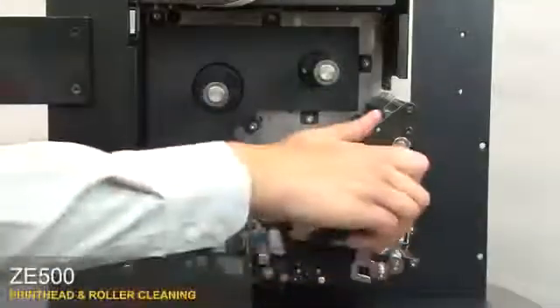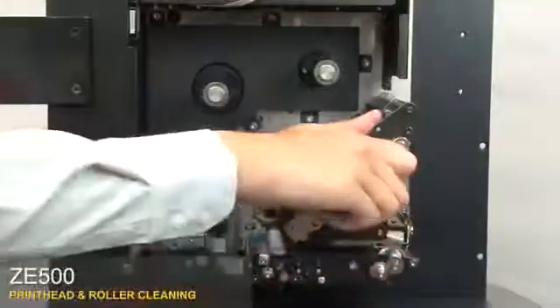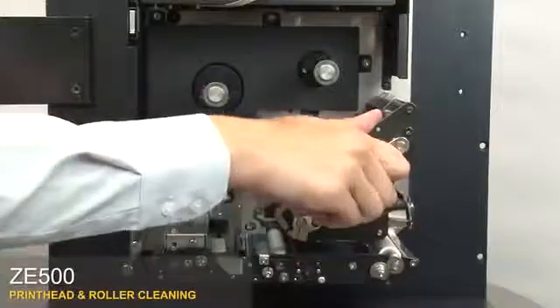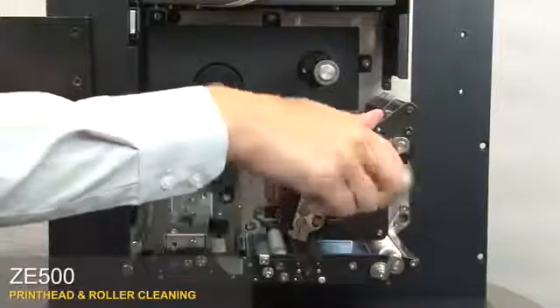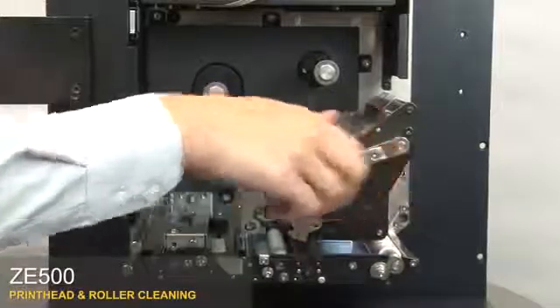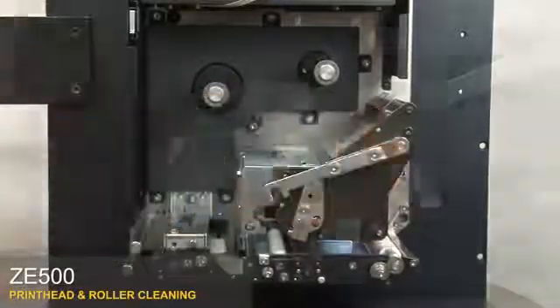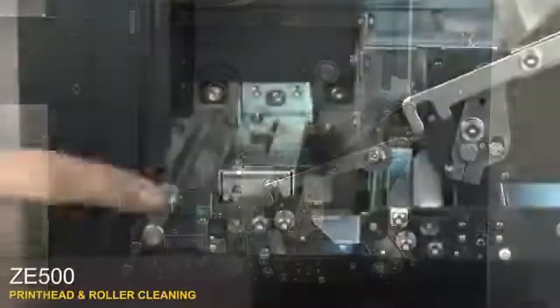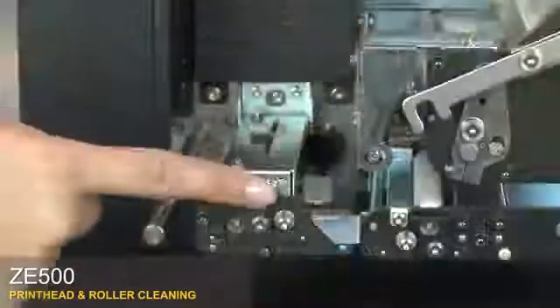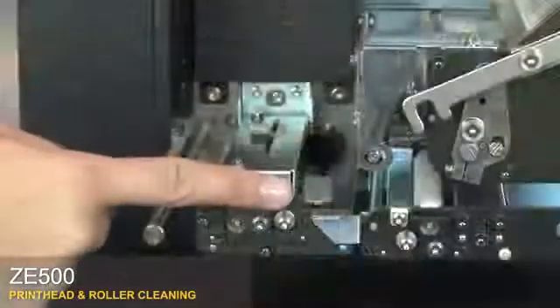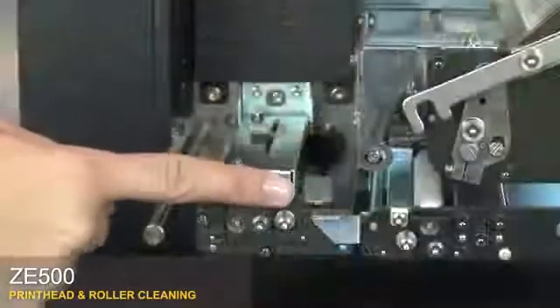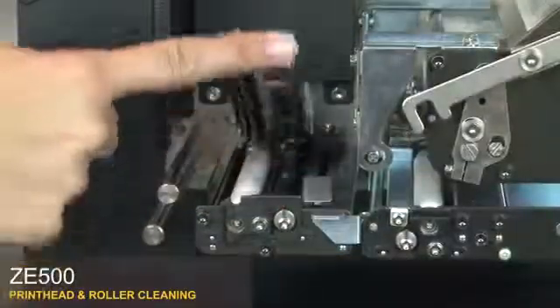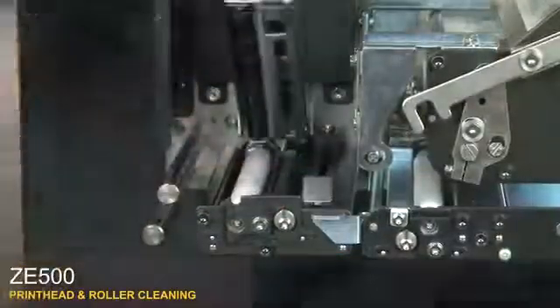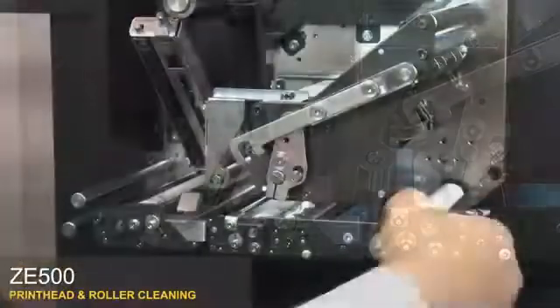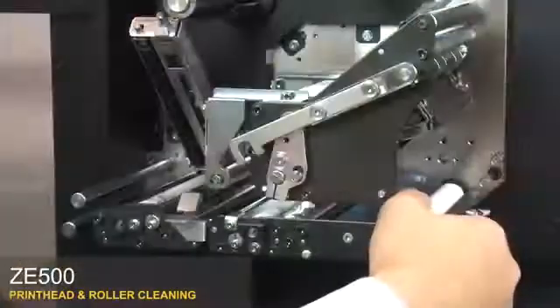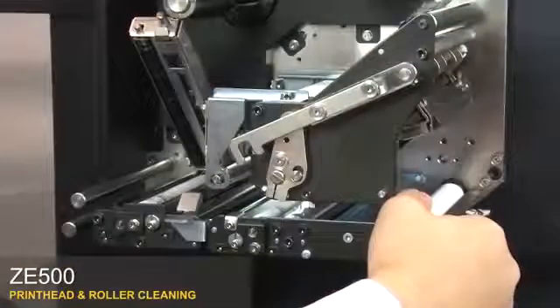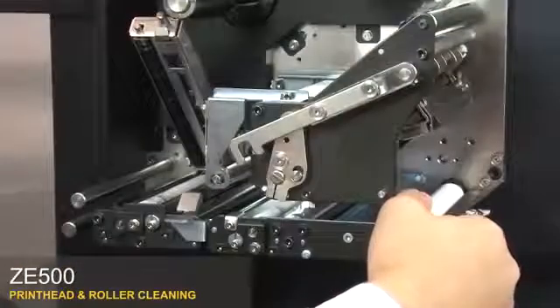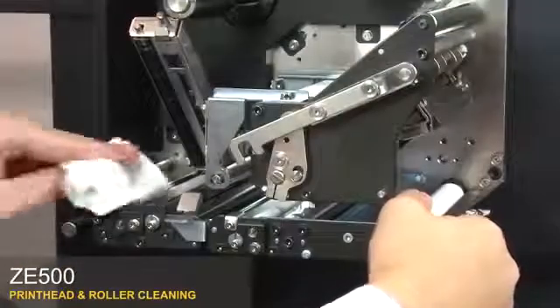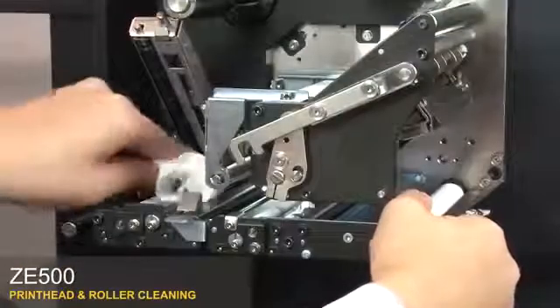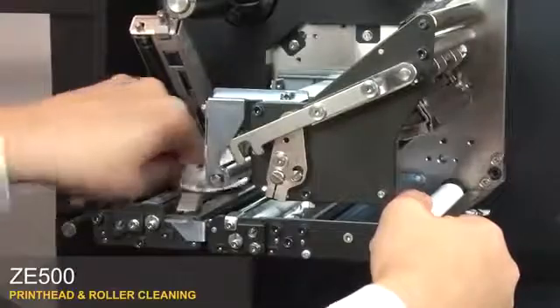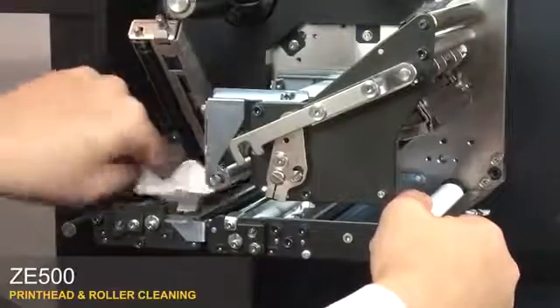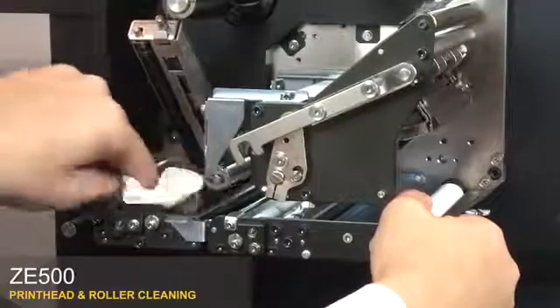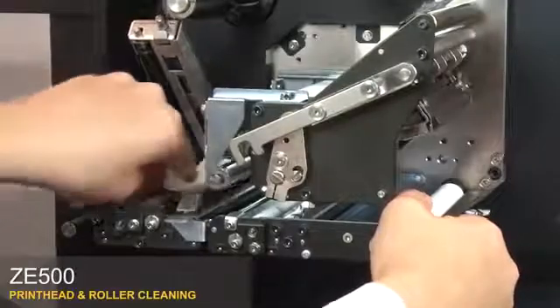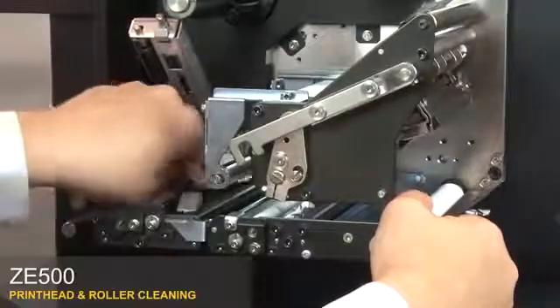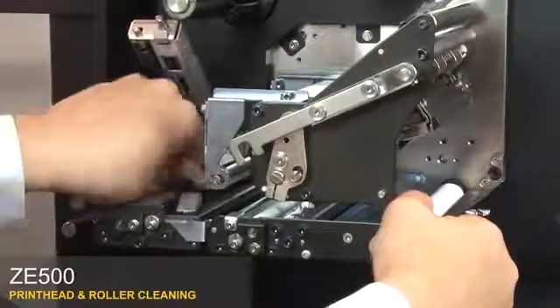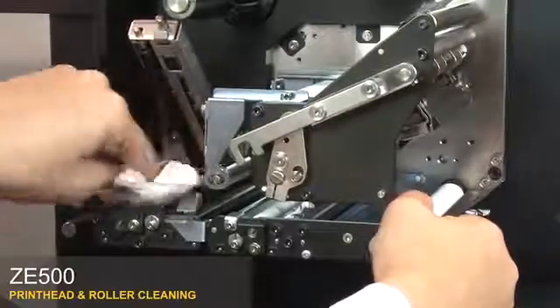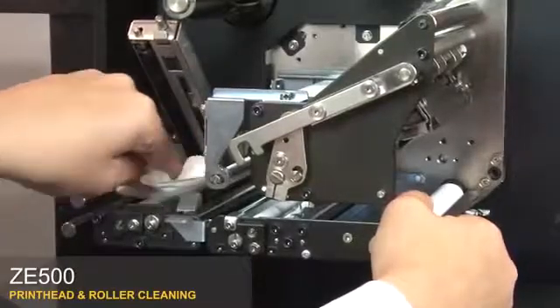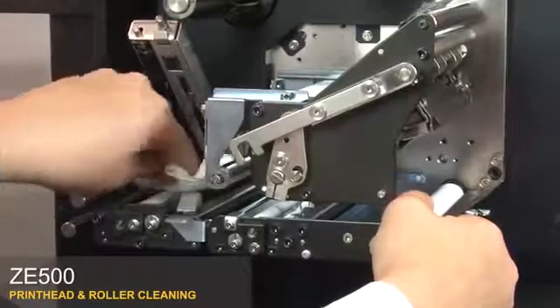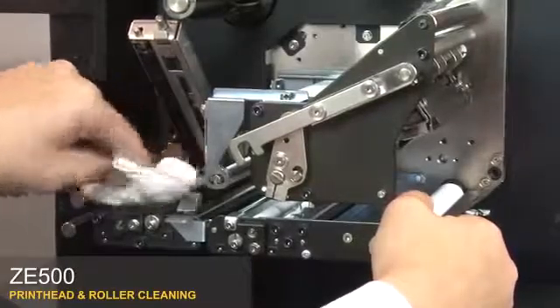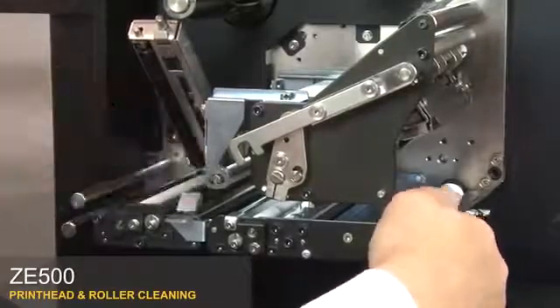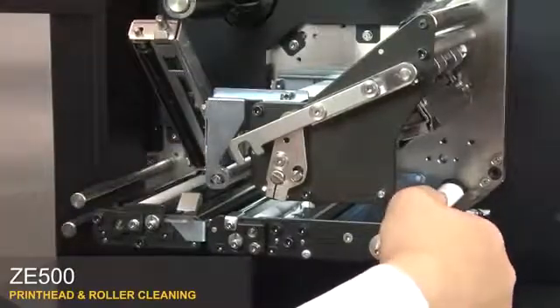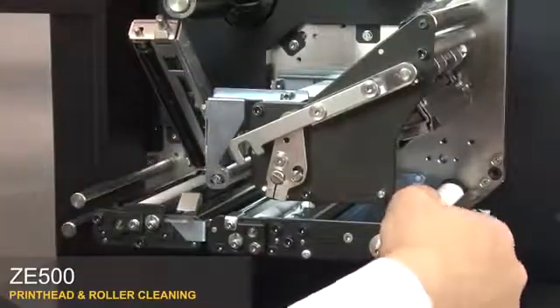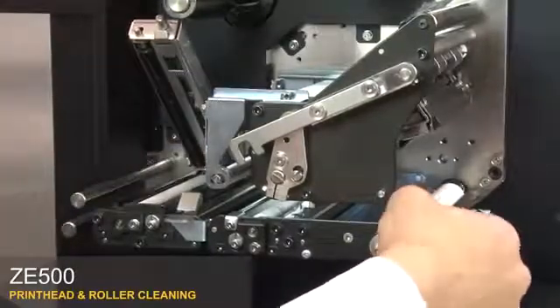Open the print head. Open the pinch roller assembly. To clean the rollers, use a lint-free moistened cloth with a solution of nine parts isopropyl alcohol and one part deionized water.